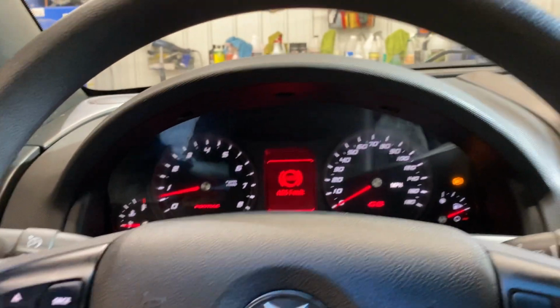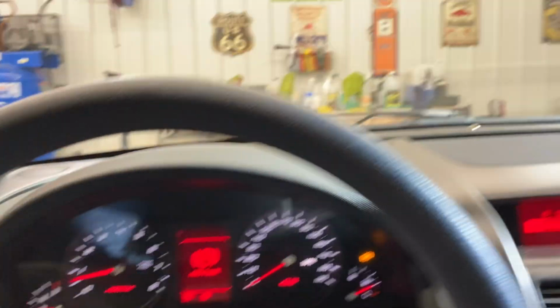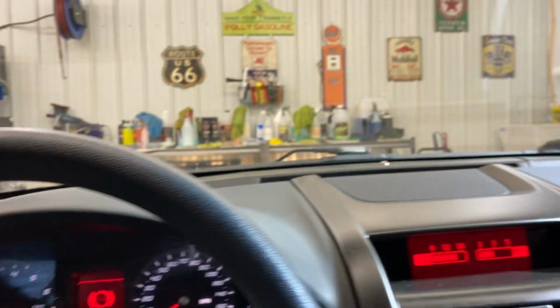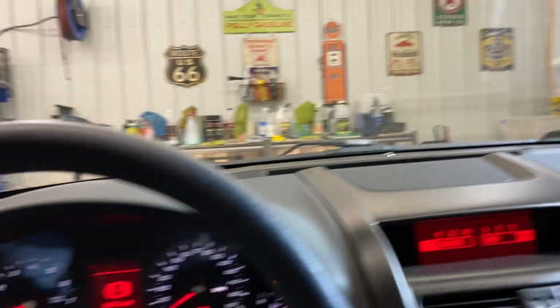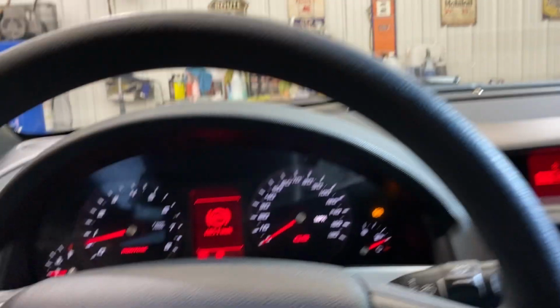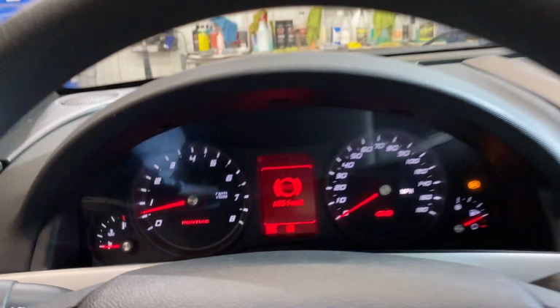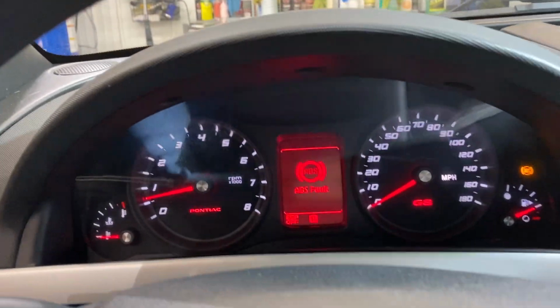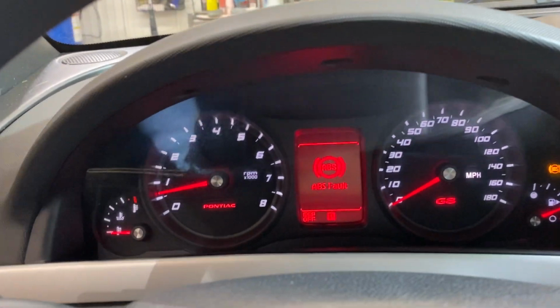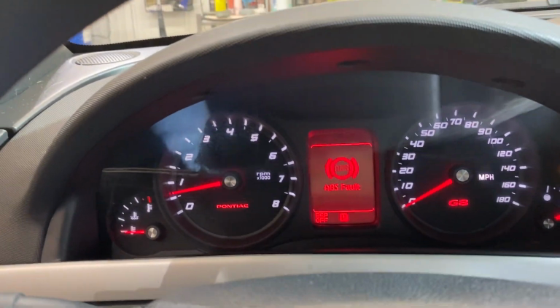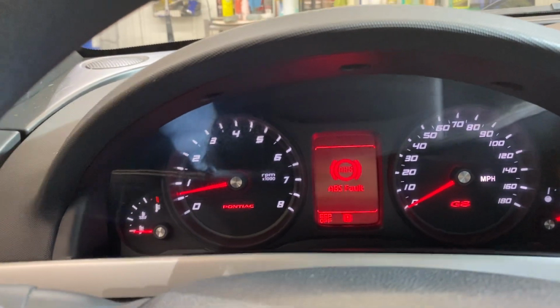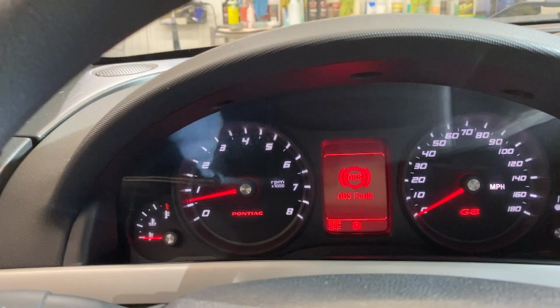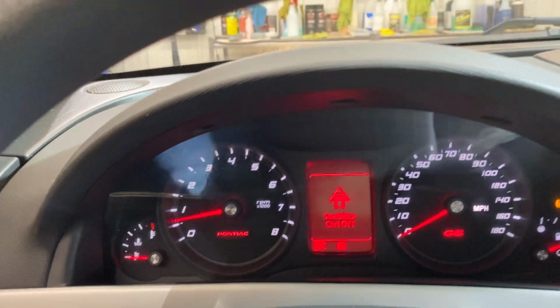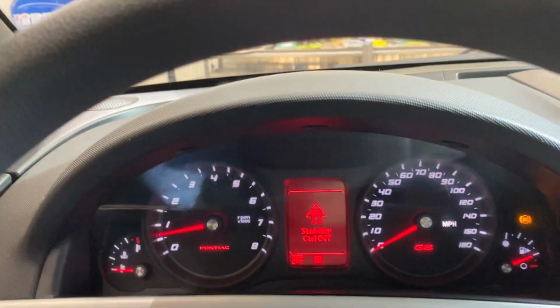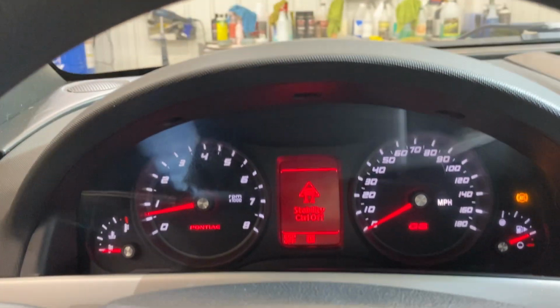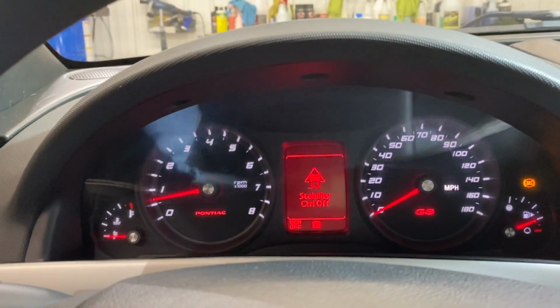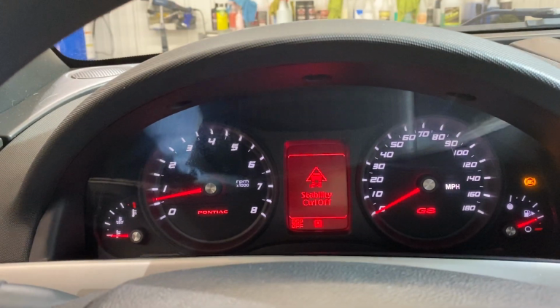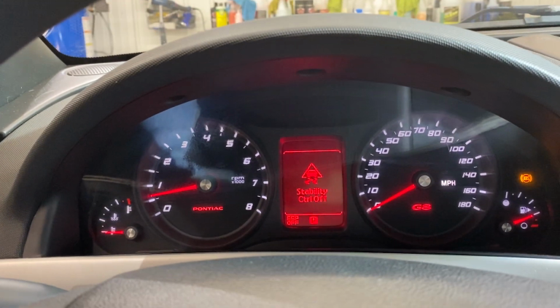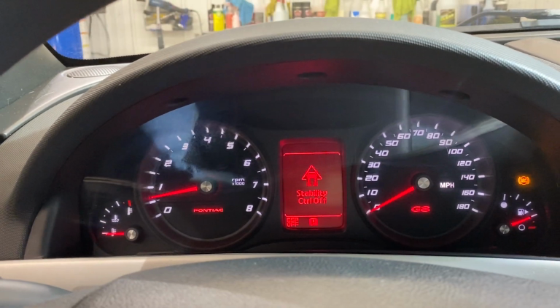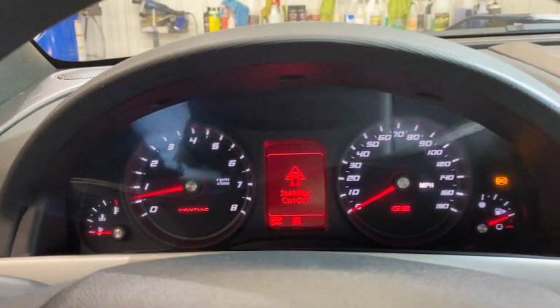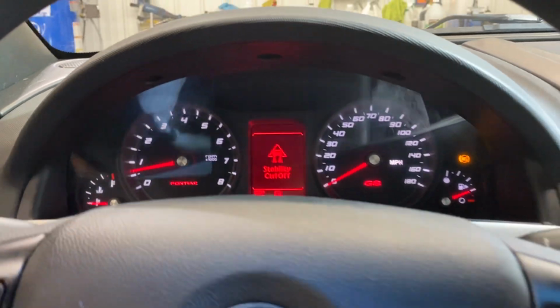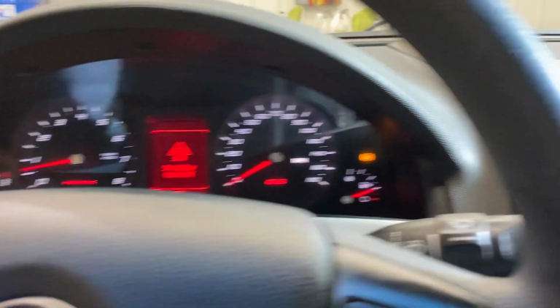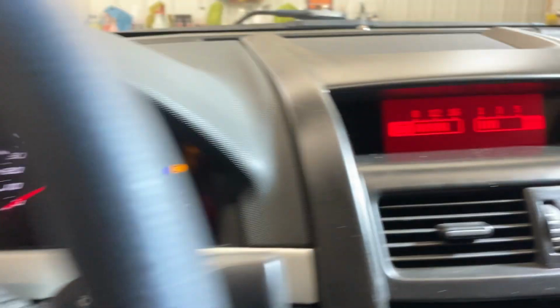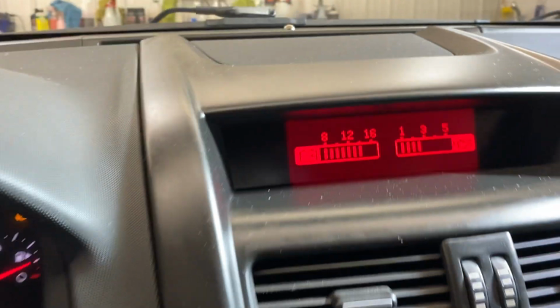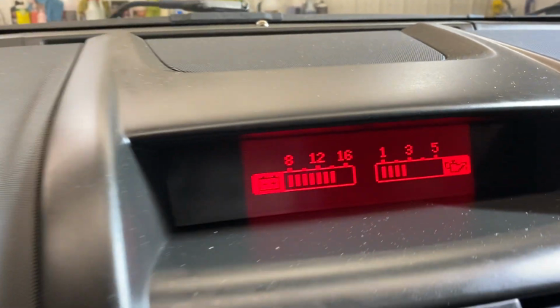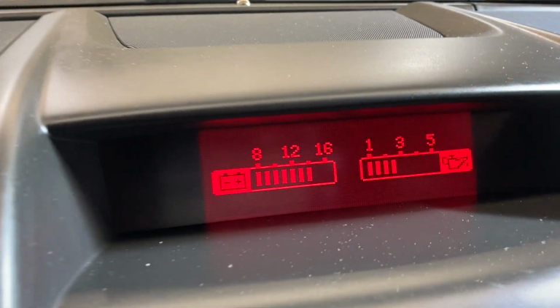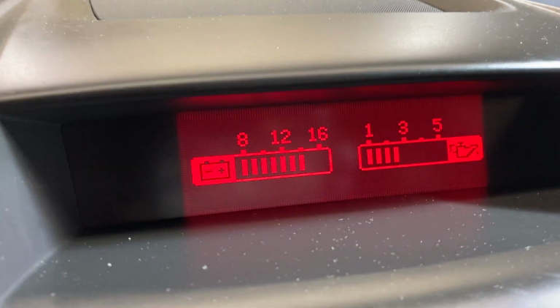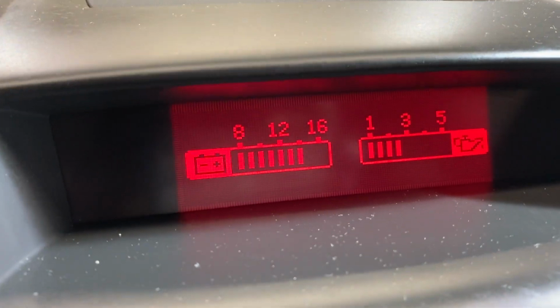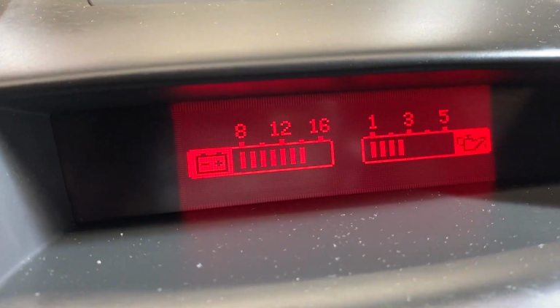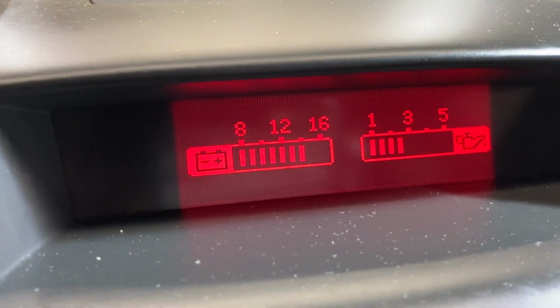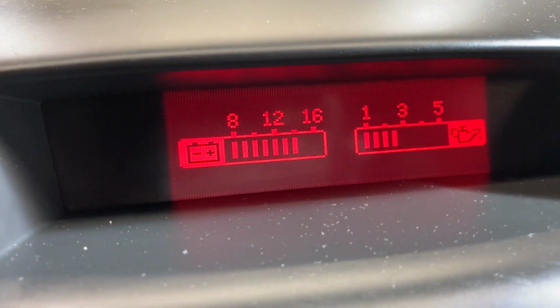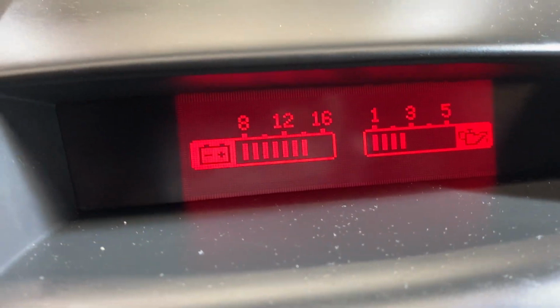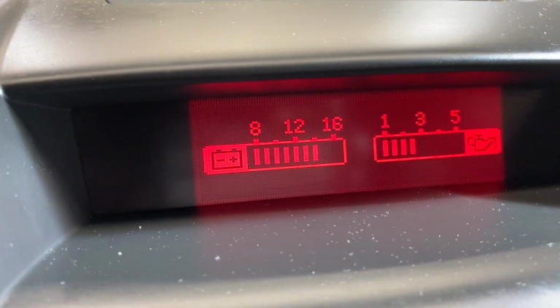The car drives out great — it's pretty quick for a six-cylinder, no issues, no shimmy, no shakes. Your voltage is up where it should be, your oil pressure is where it should be.